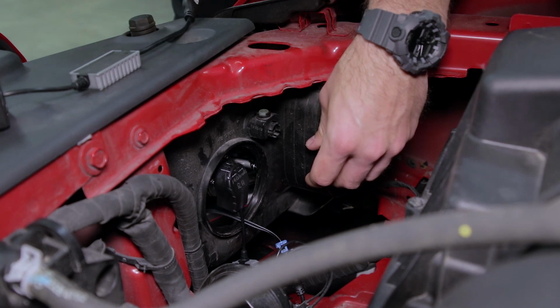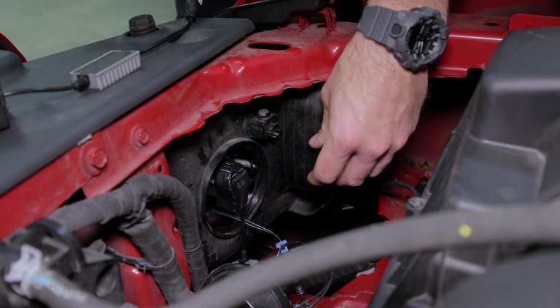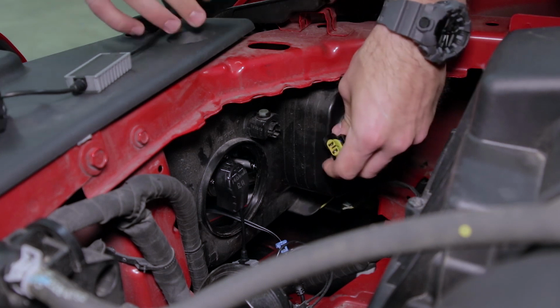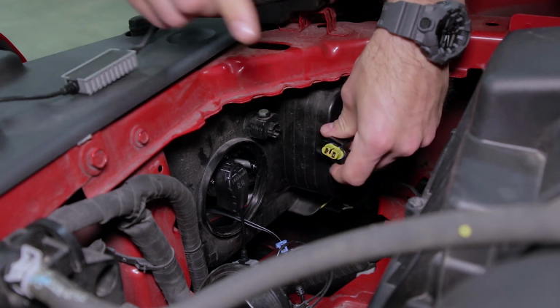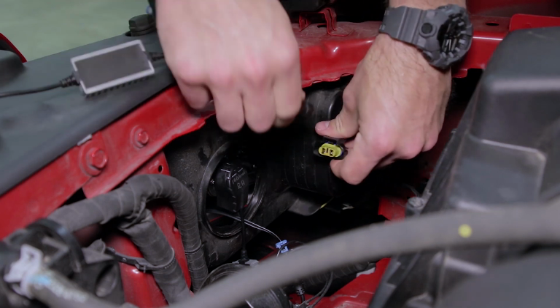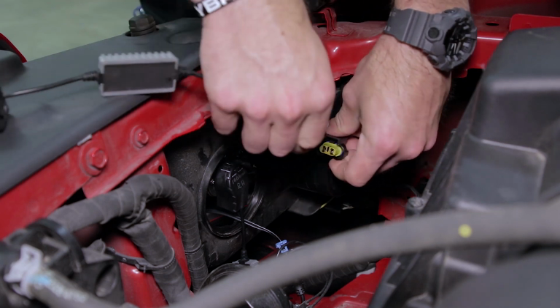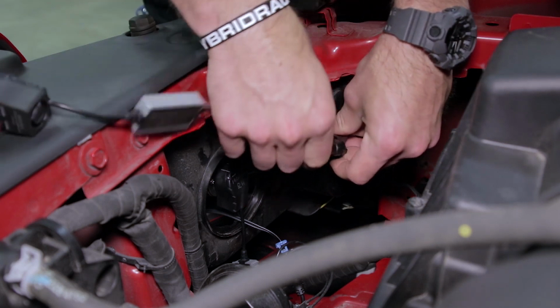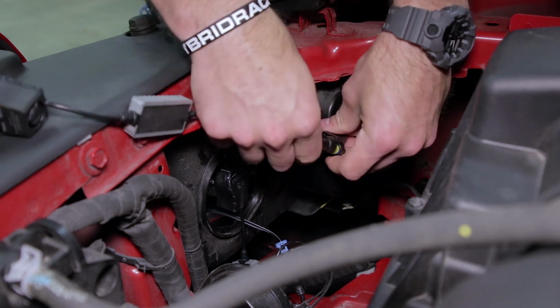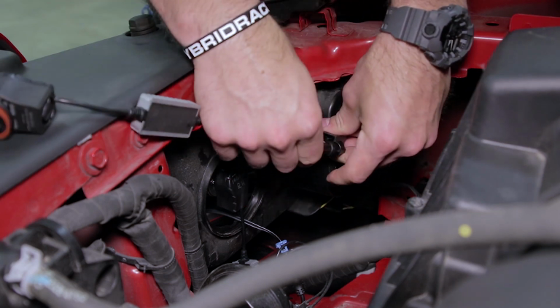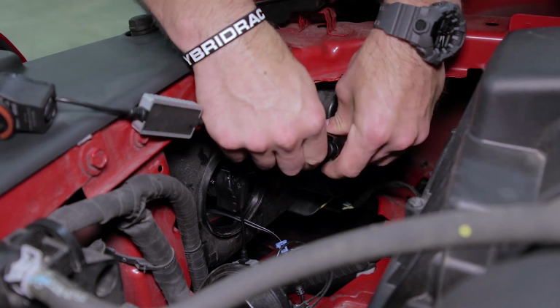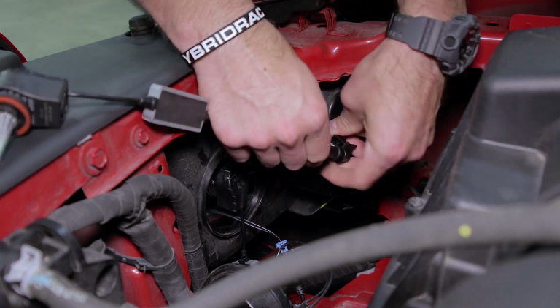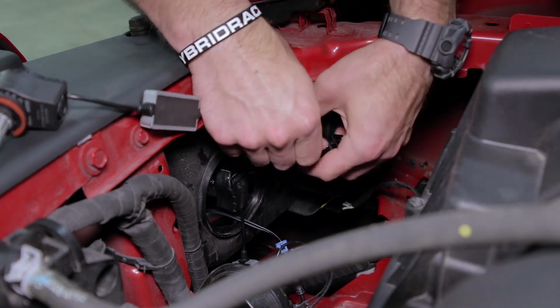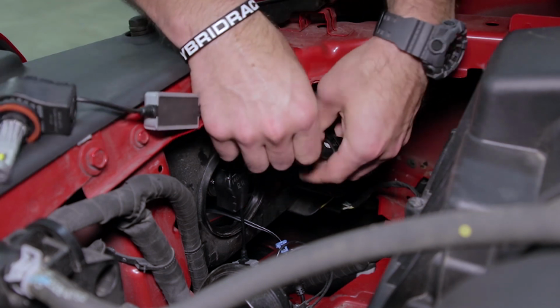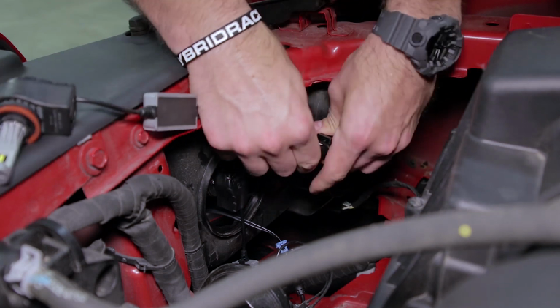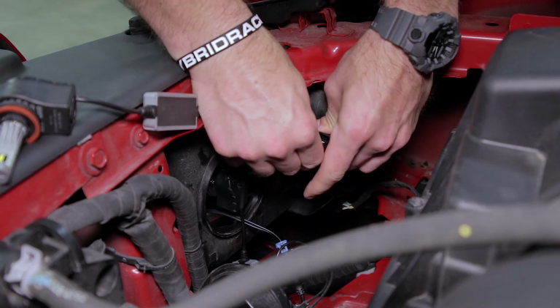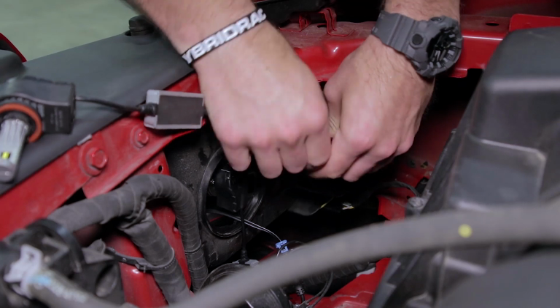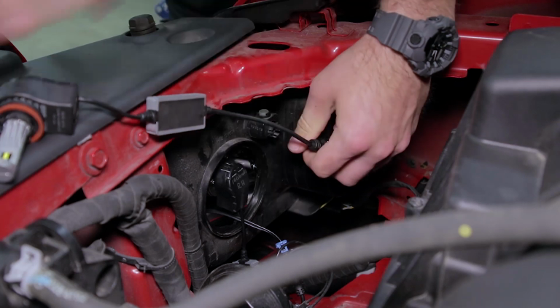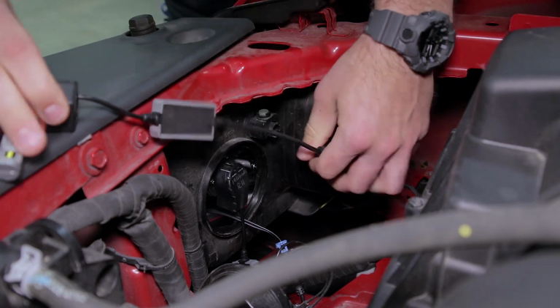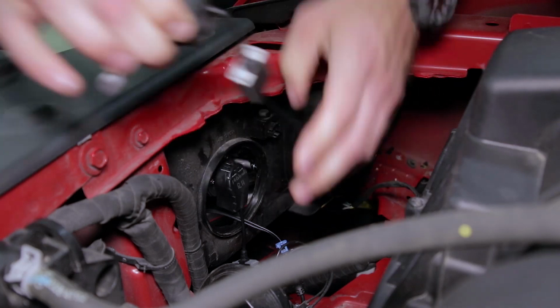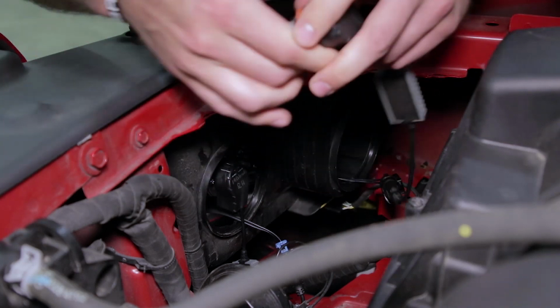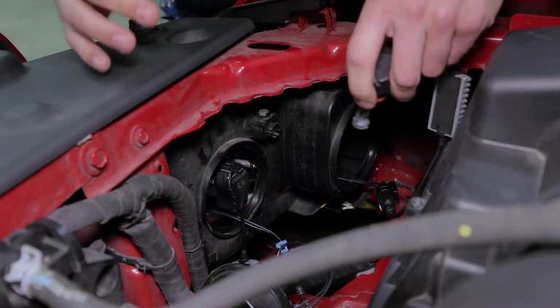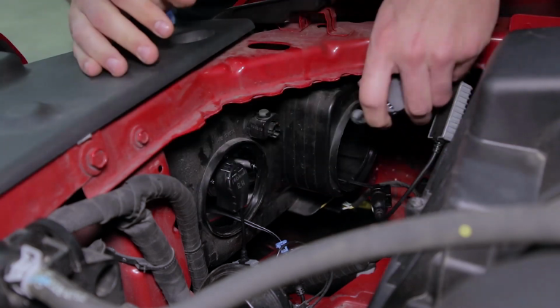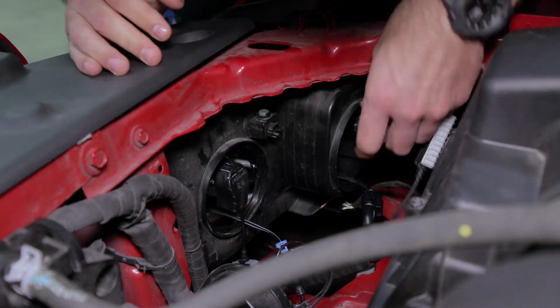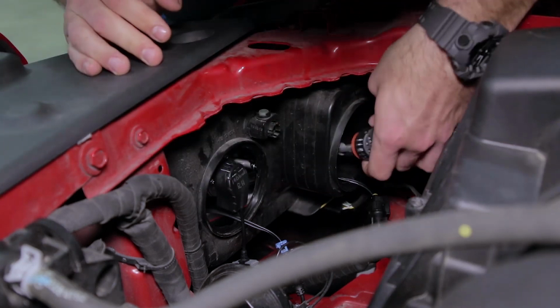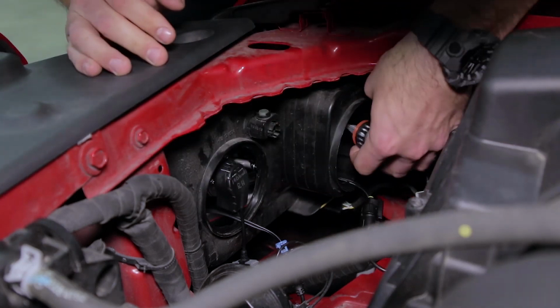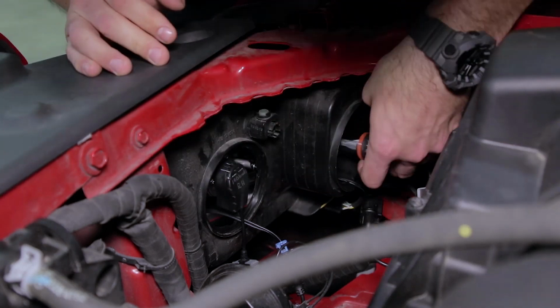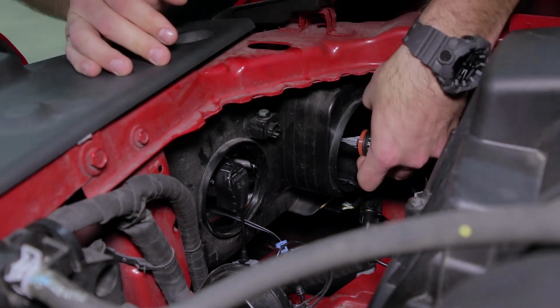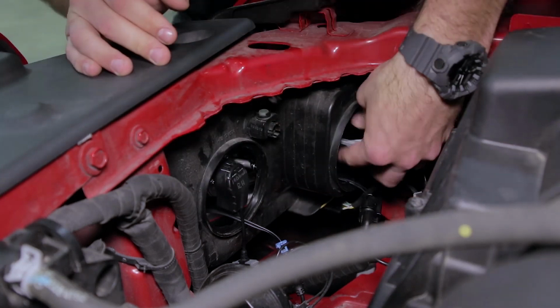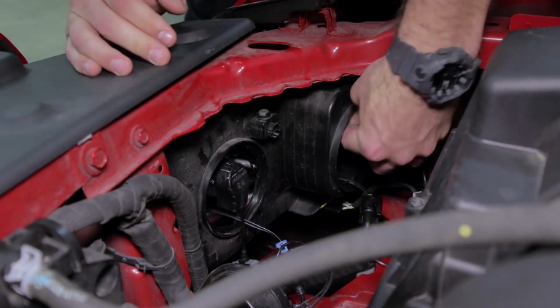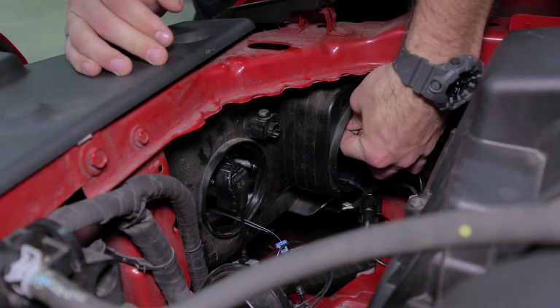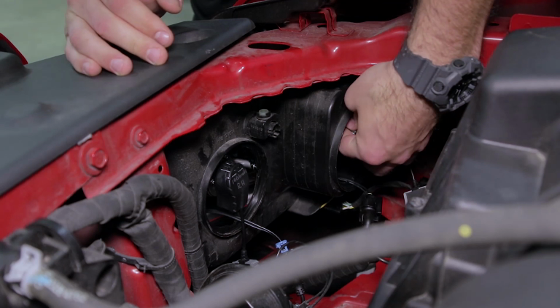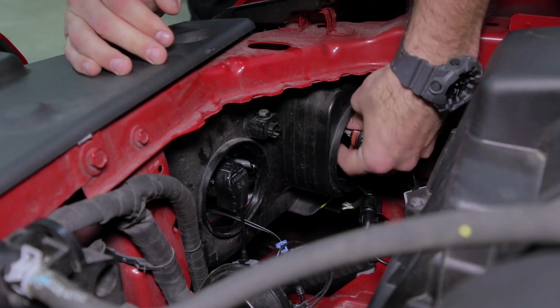Then we'll take our H11 size SL1 low beam replacement. Plug it into the factory harness and then it drops right into place.